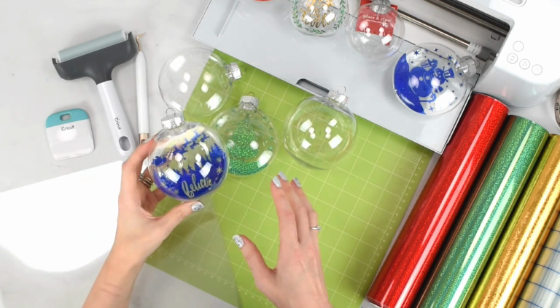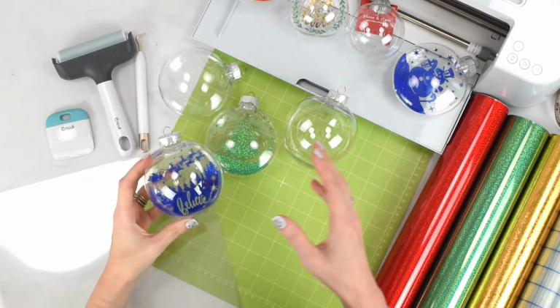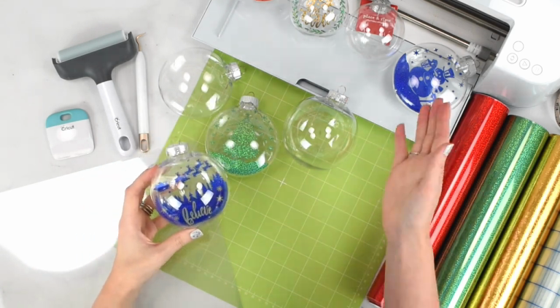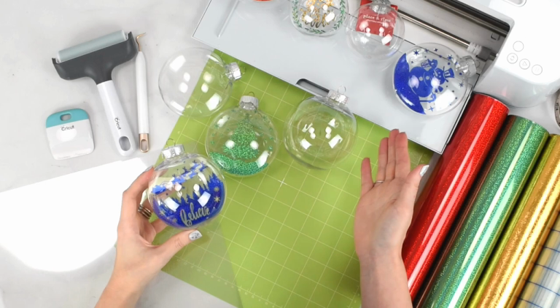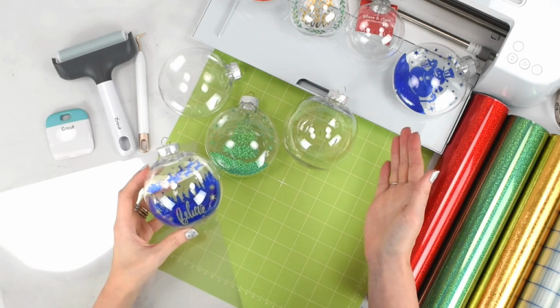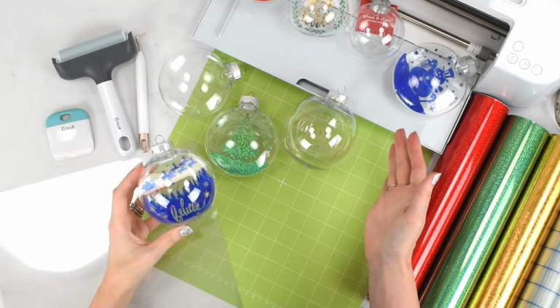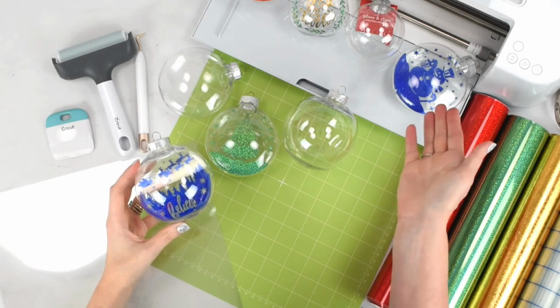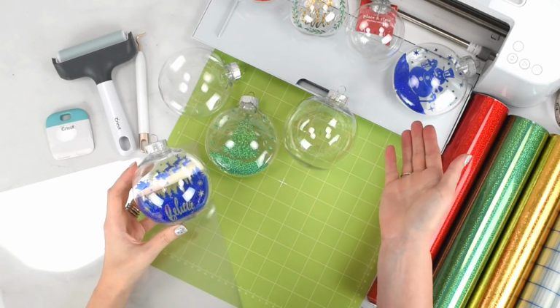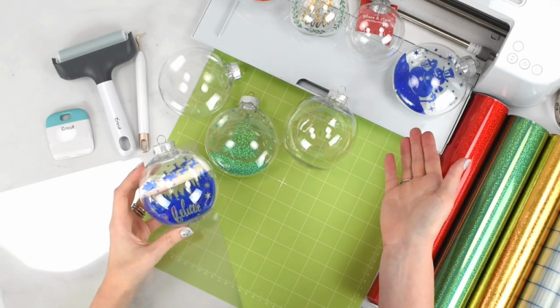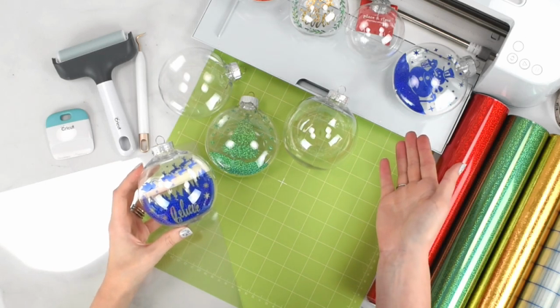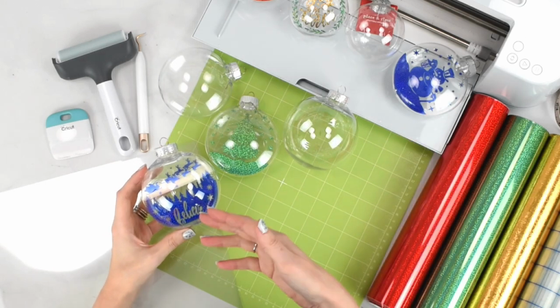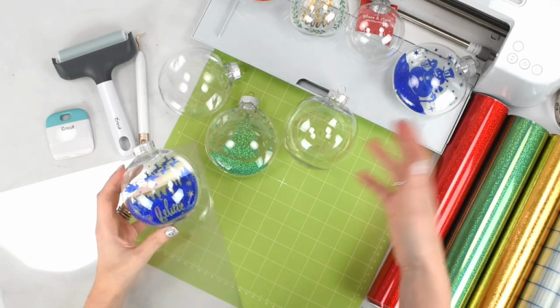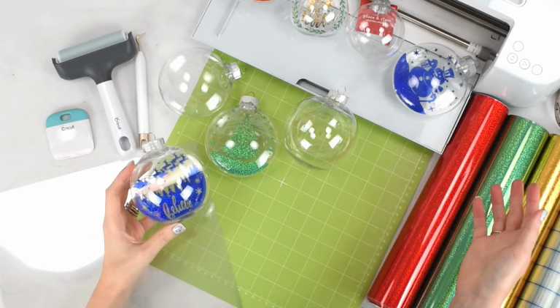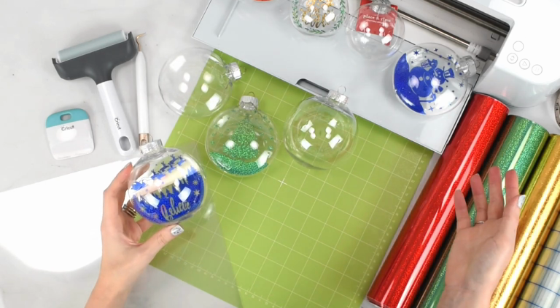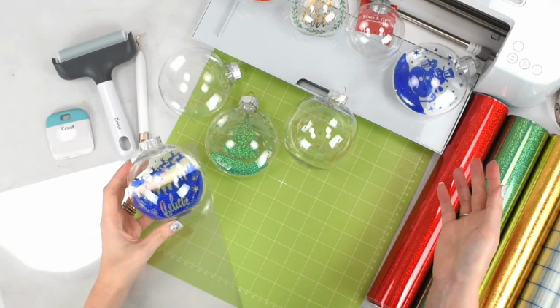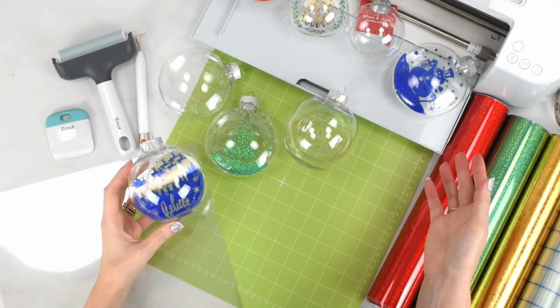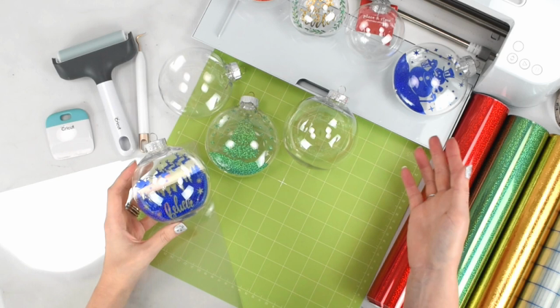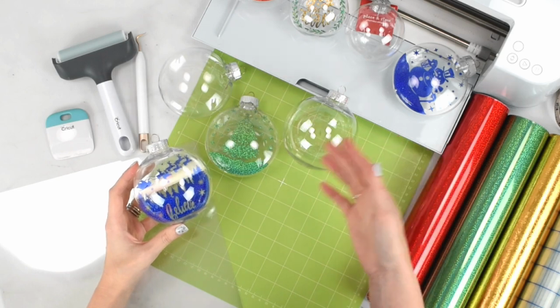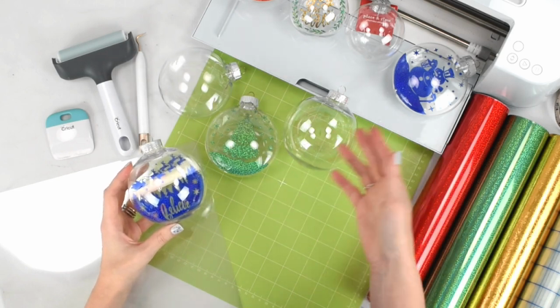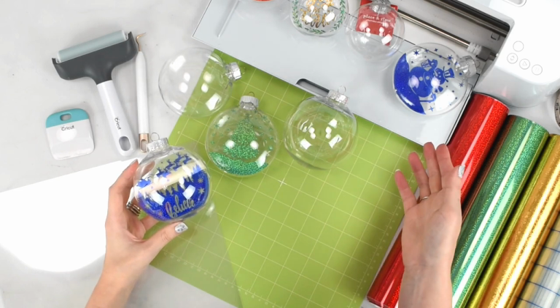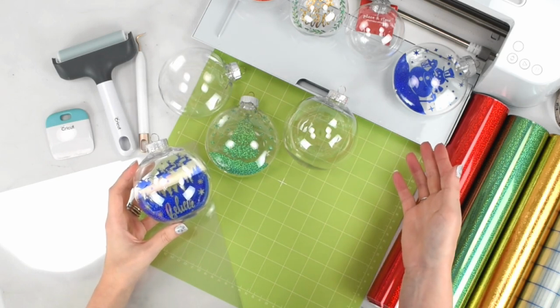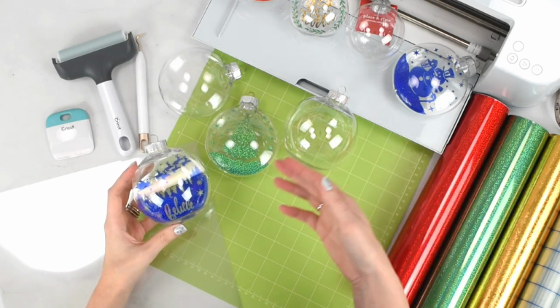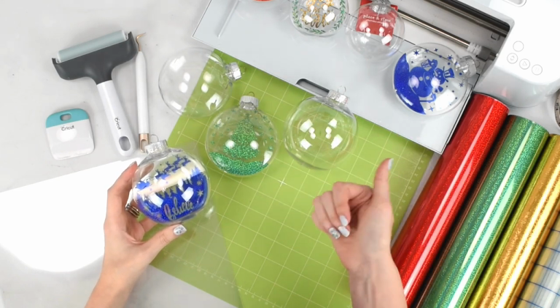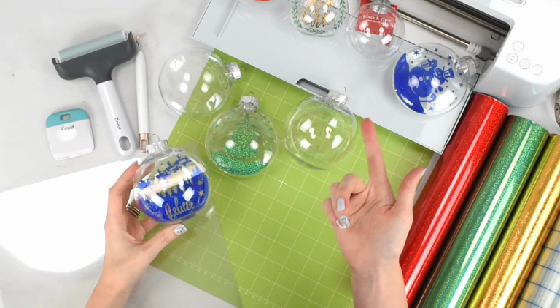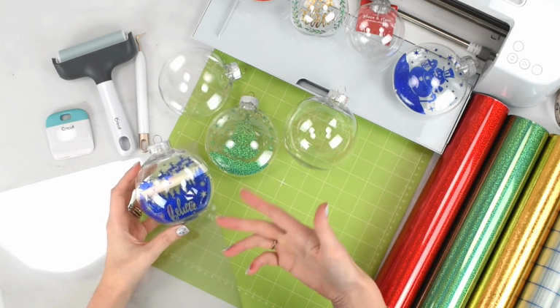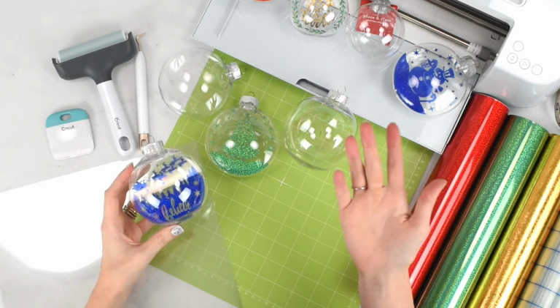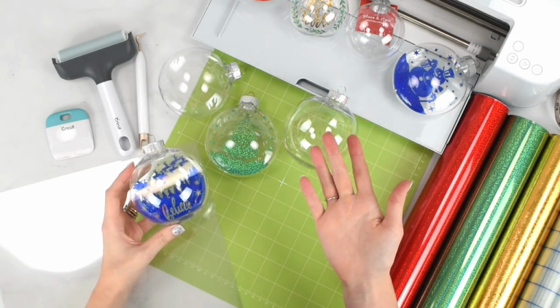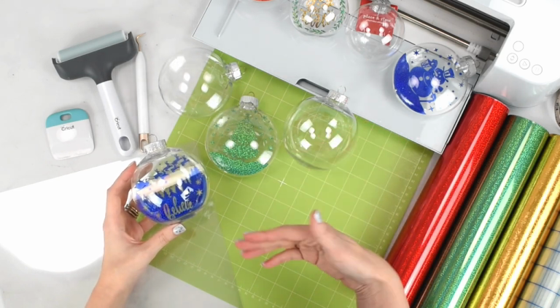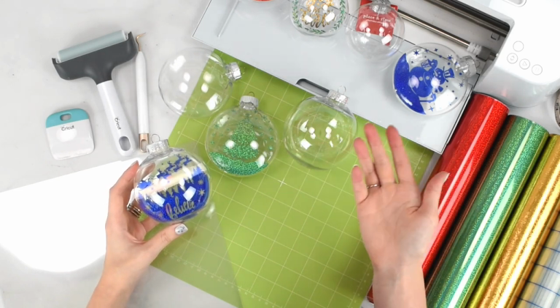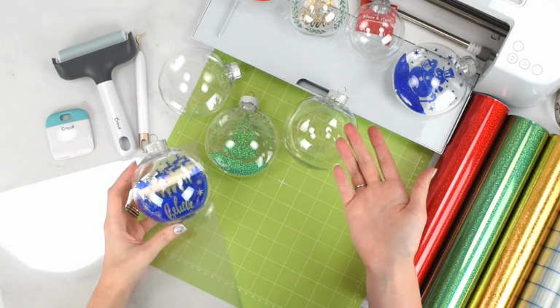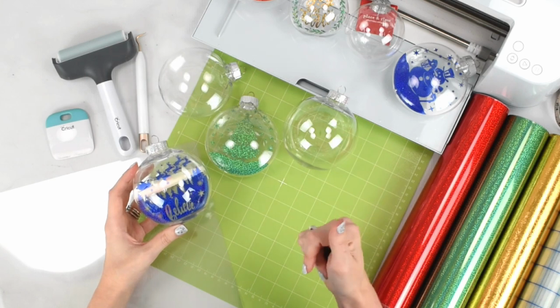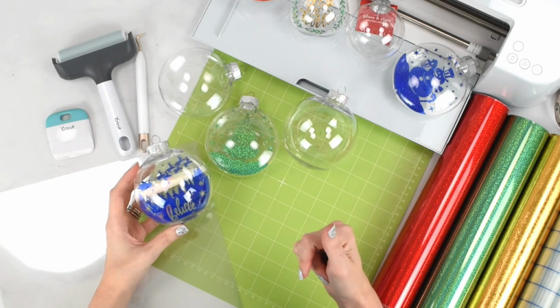First you are going to want some form of cutting machine. I'm using the Cricut Maker 3 here, but you could use any of the Cricut models that work with Design Space — the Maker 3, the Explore 3, Explore 2, even the Cricut Joy machine can work.